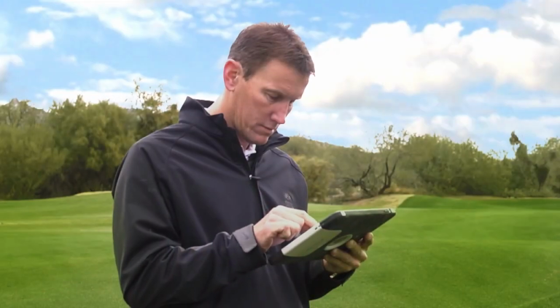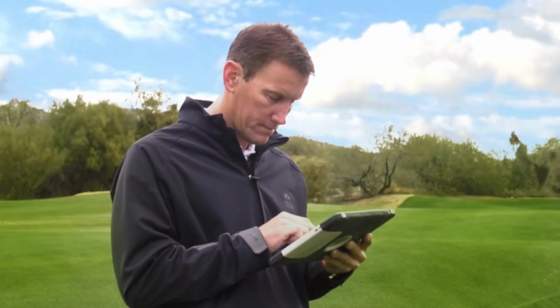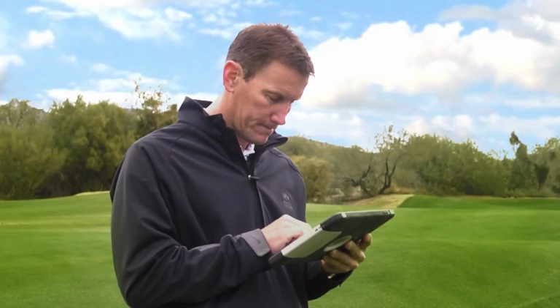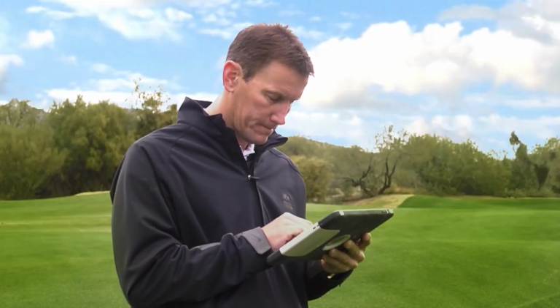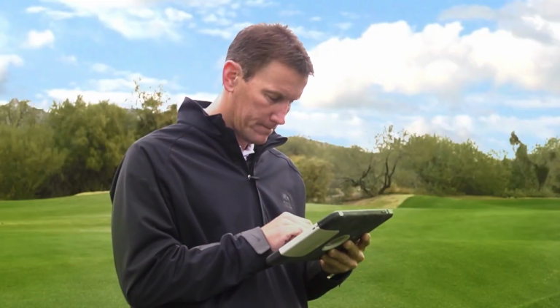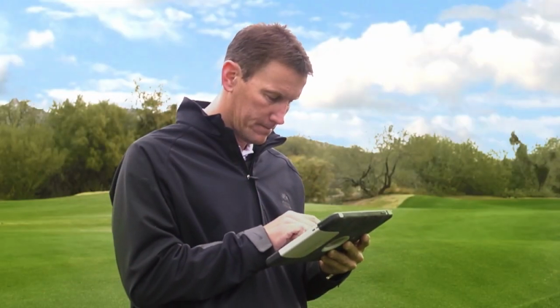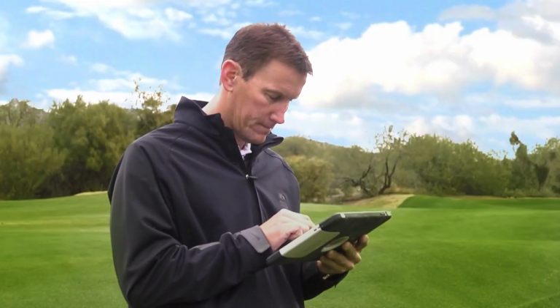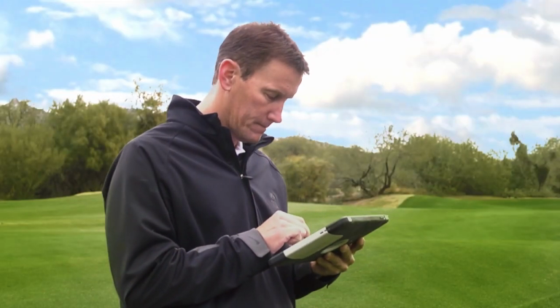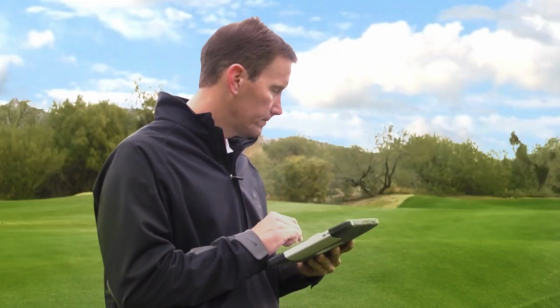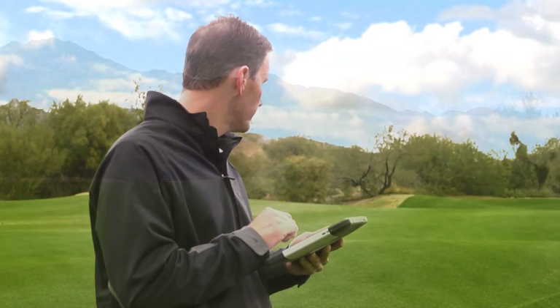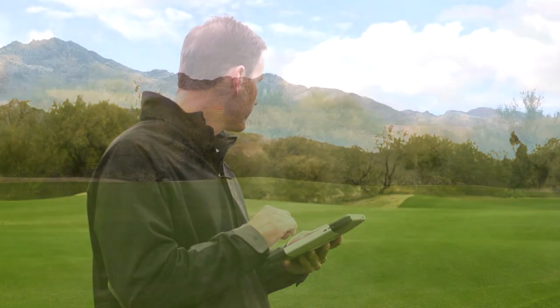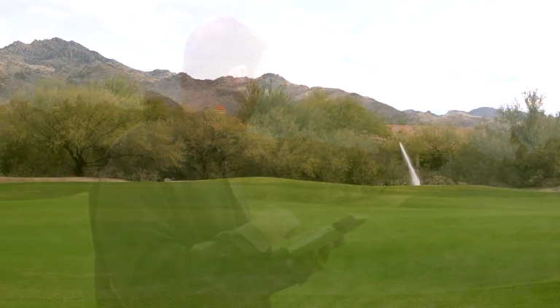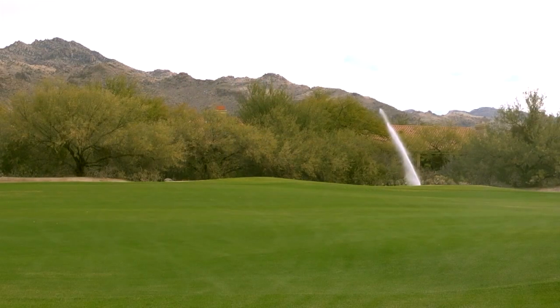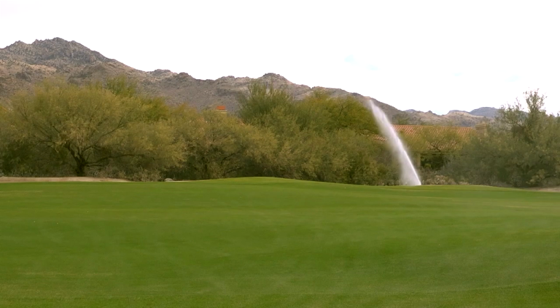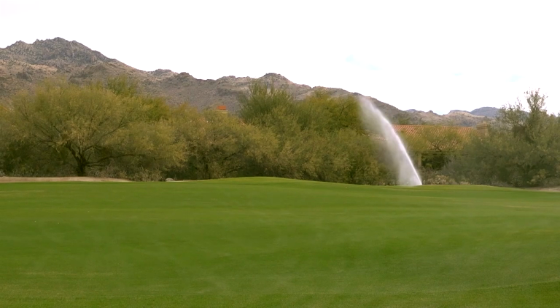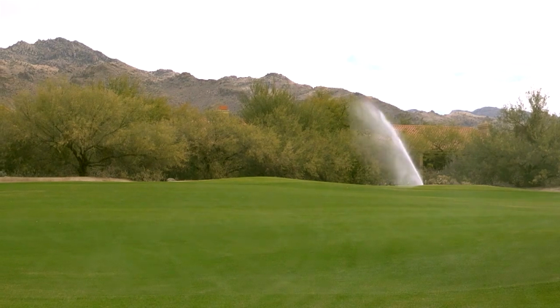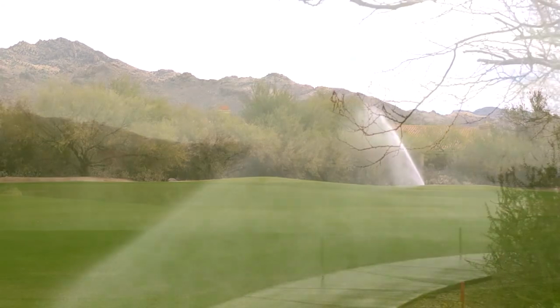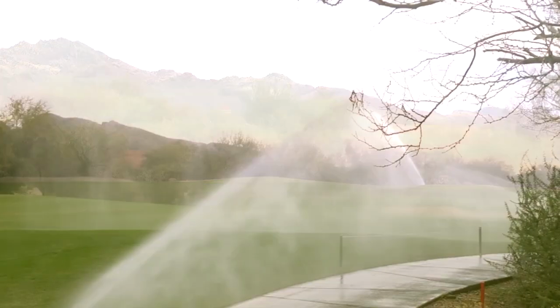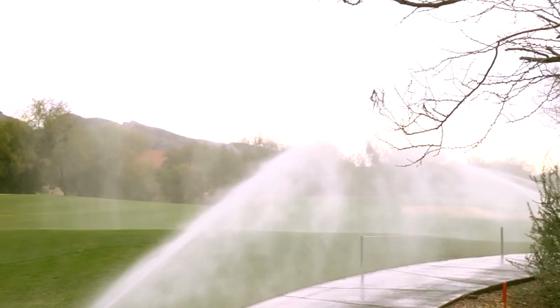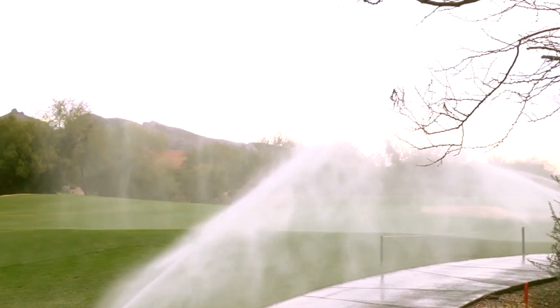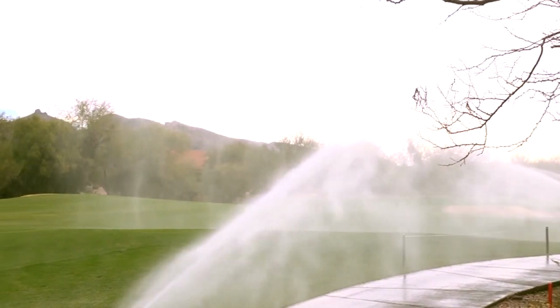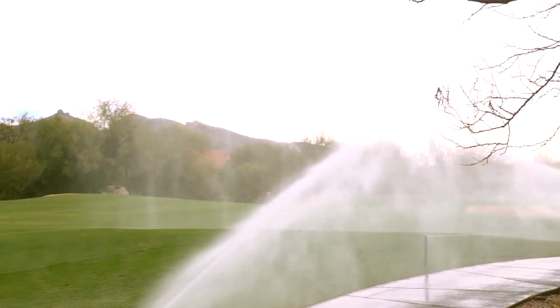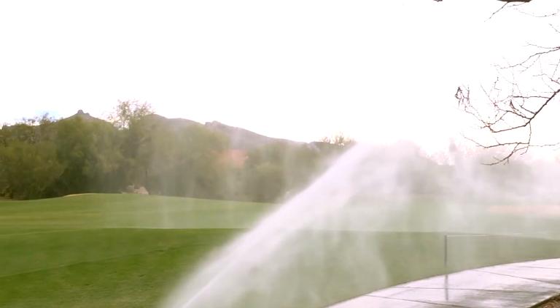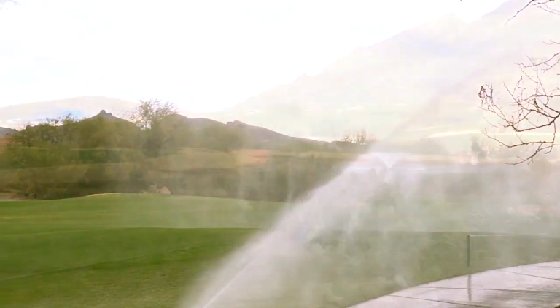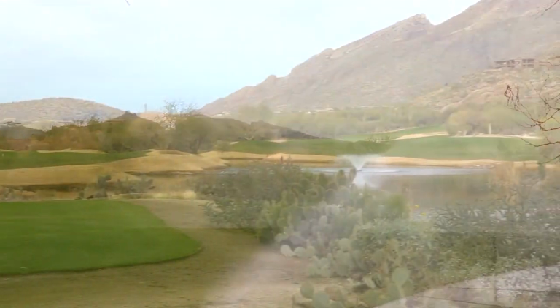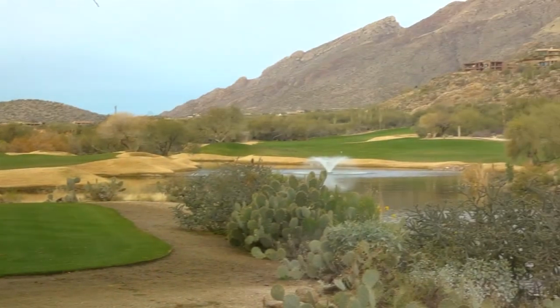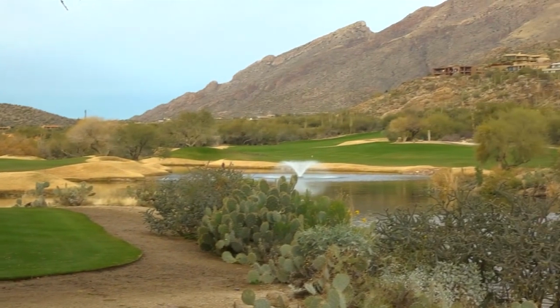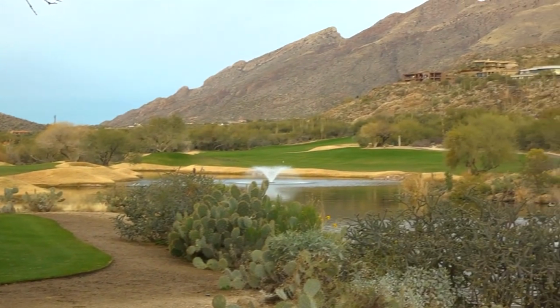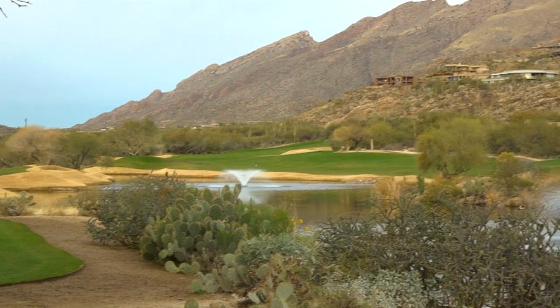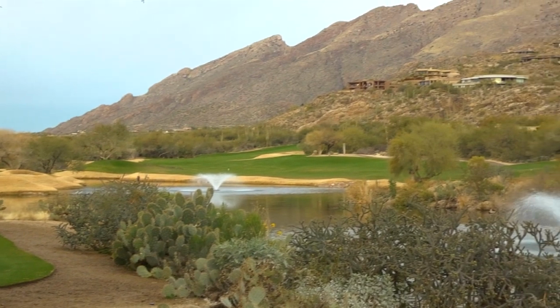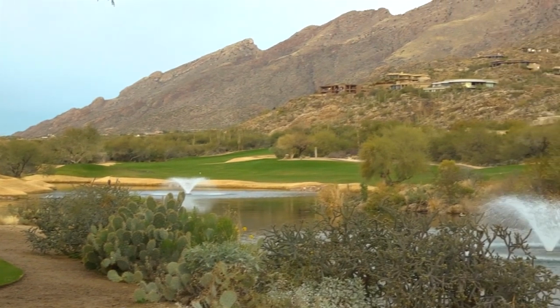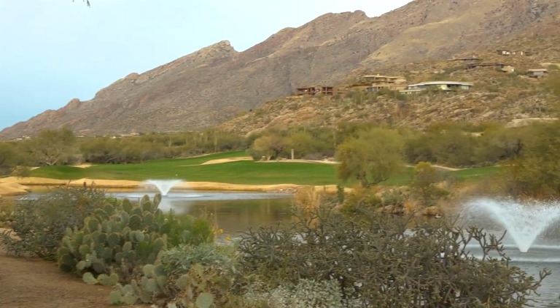At Rainbird, technologies like these have helped us evolve golf irrigation for 80 years. With a Rainbird pump station, you can put them to work for your course too.